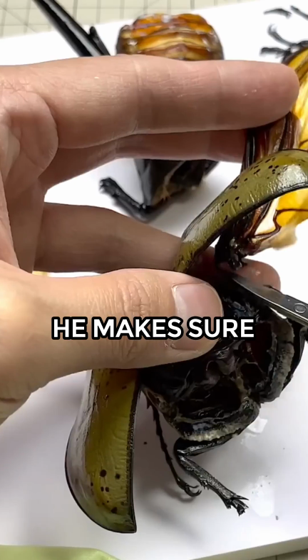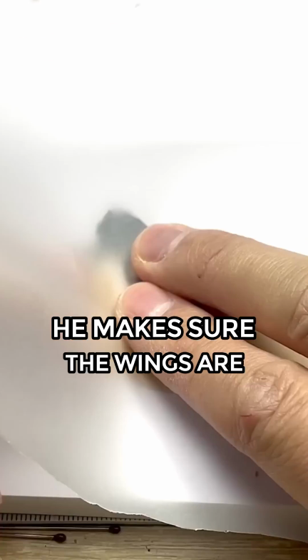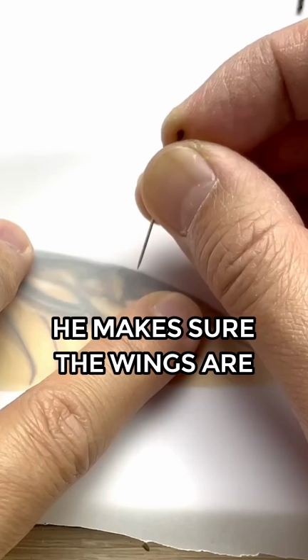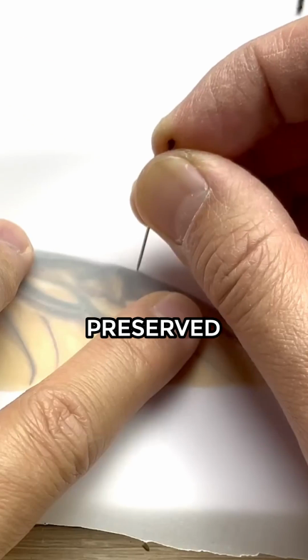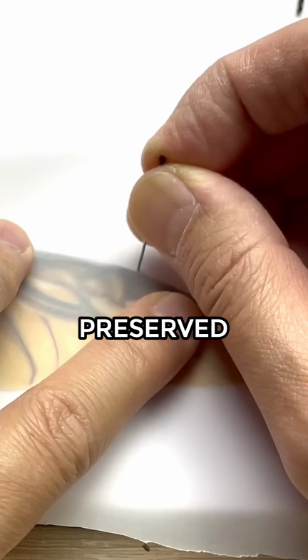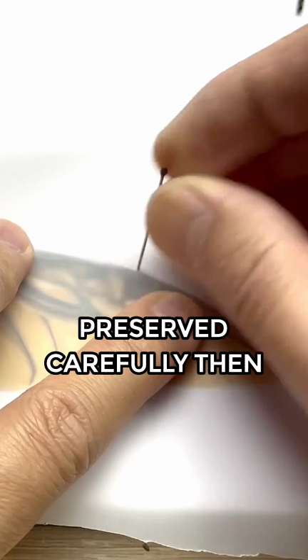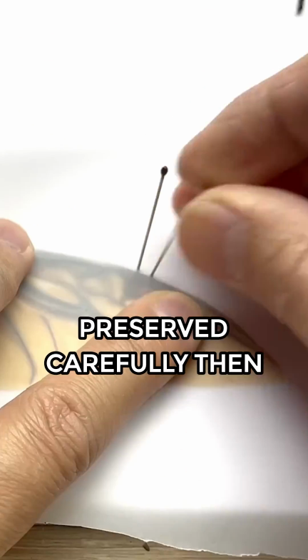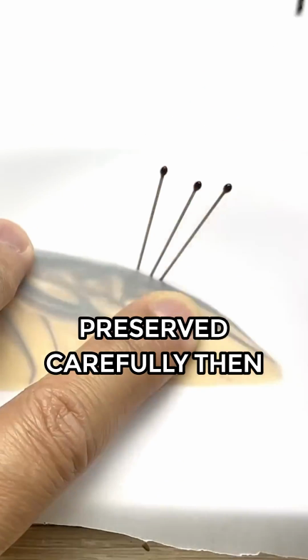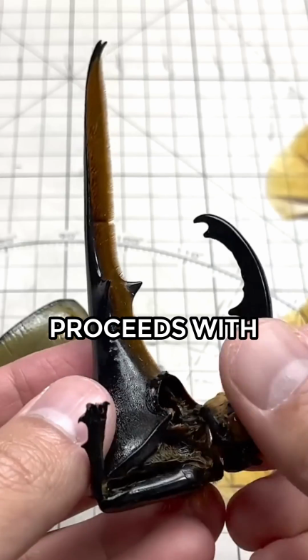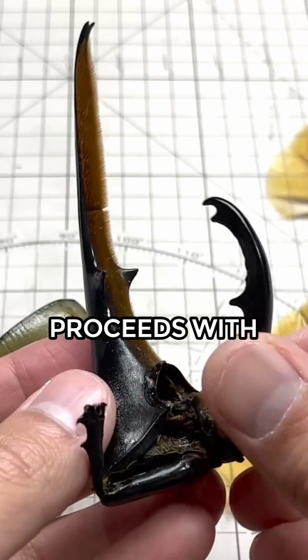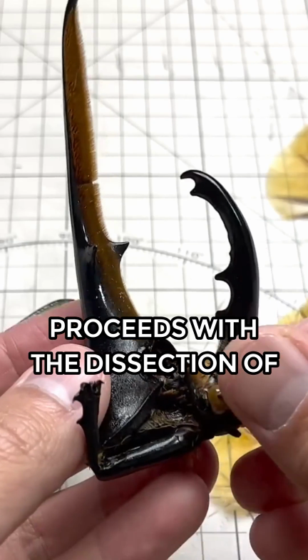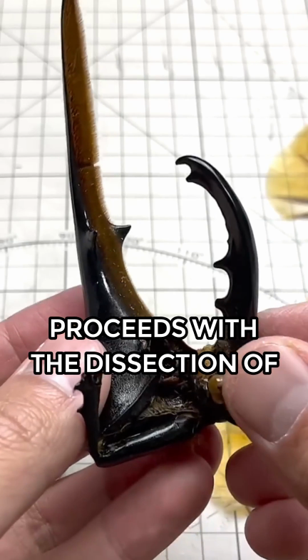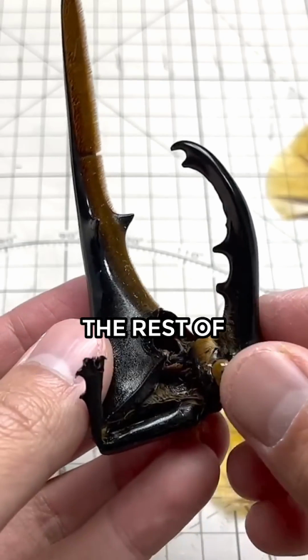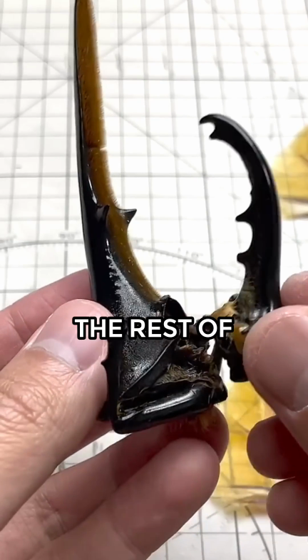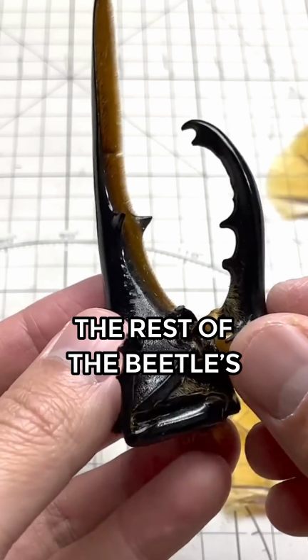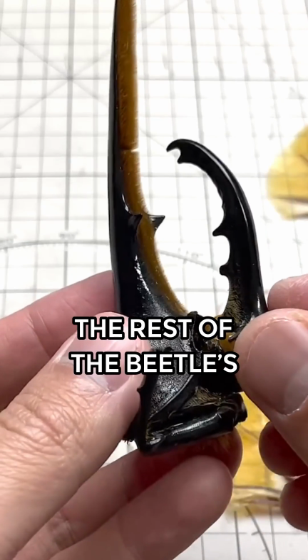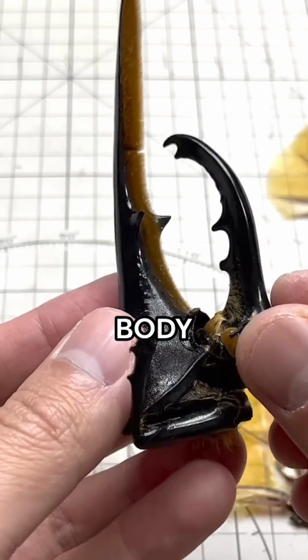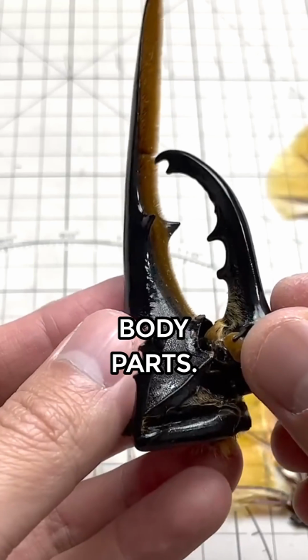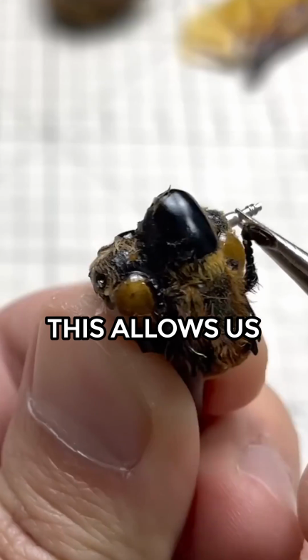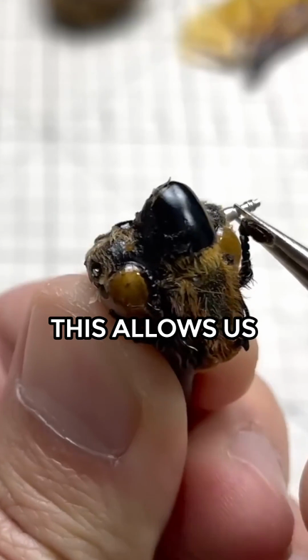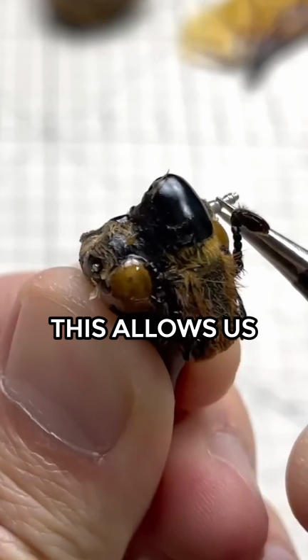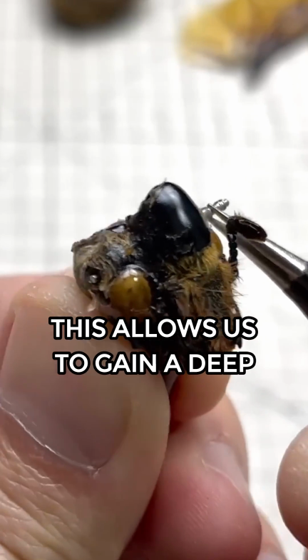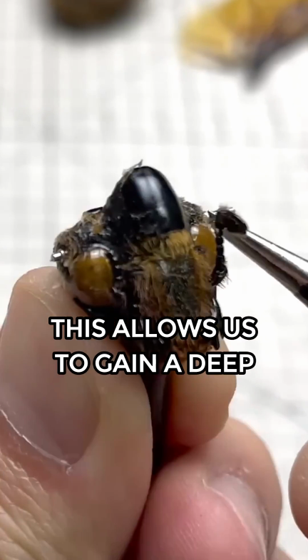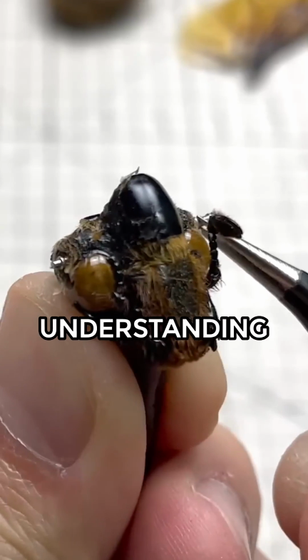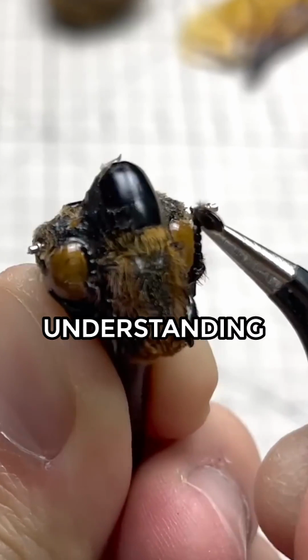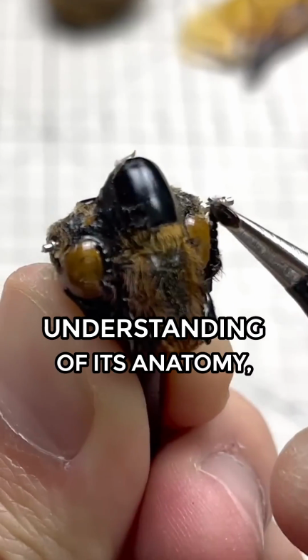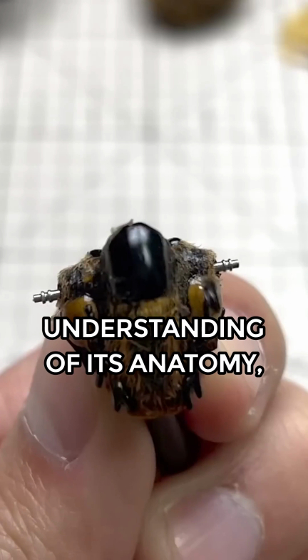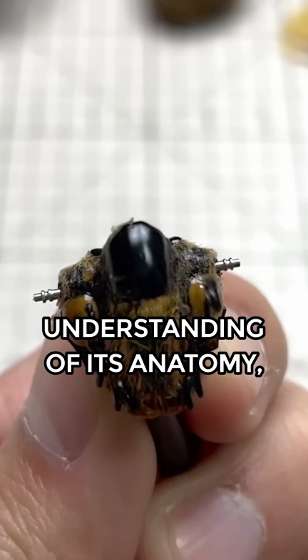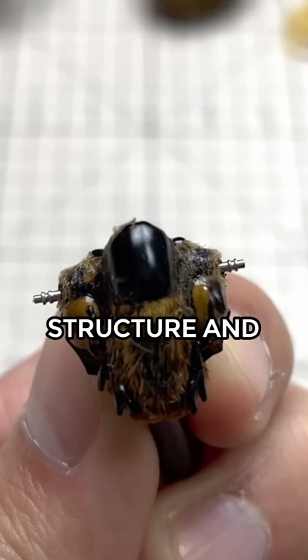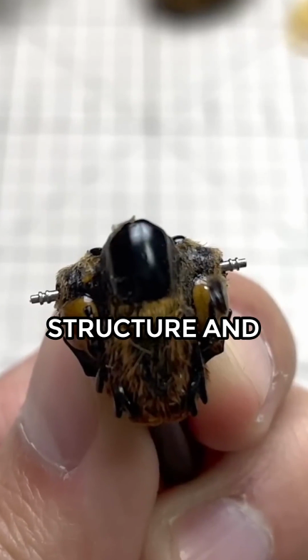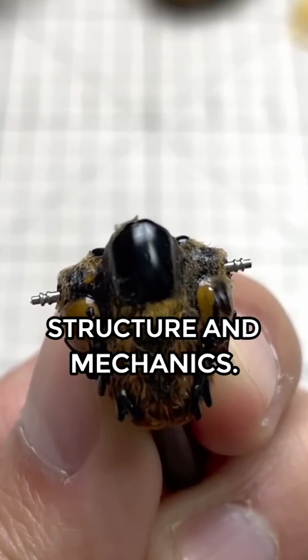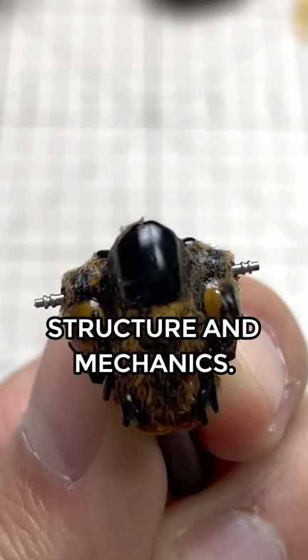He makes sure the wings are preserved carefully, then proceeds with the dissection of the rest of the beetle's body parts. This allows us to gain a deep understanding of its anatomy, structure, and mechanics.